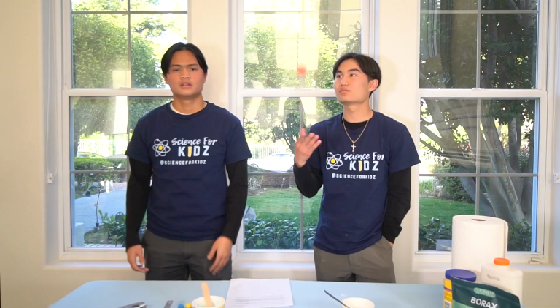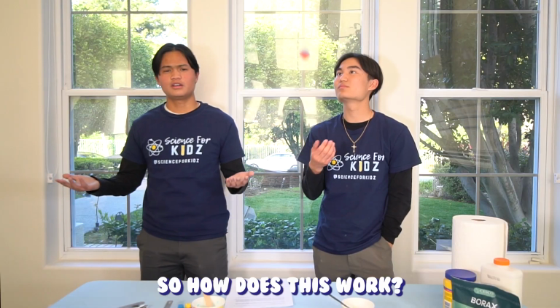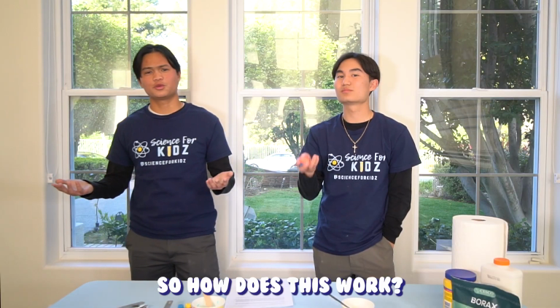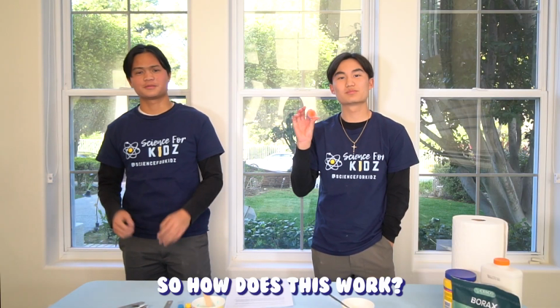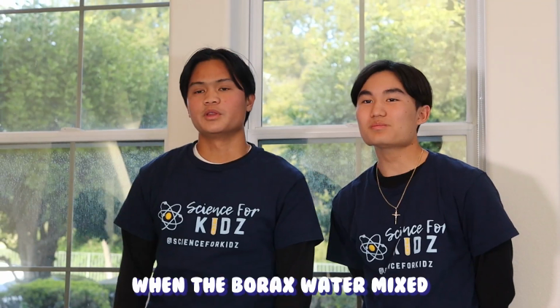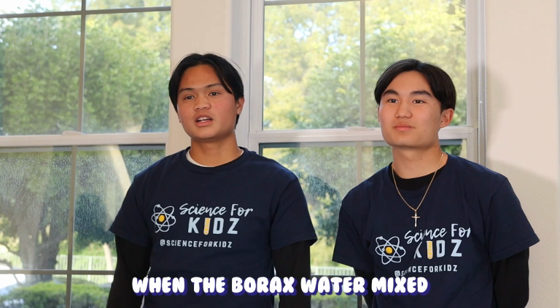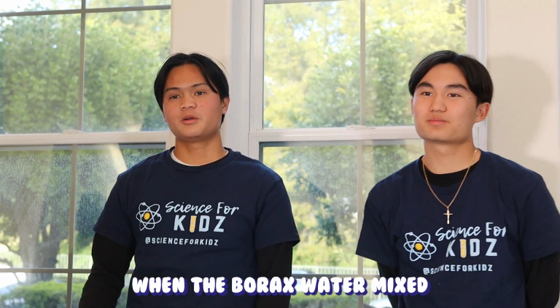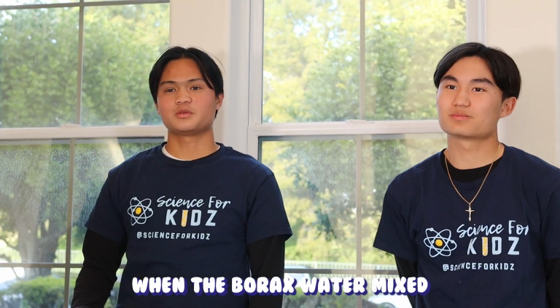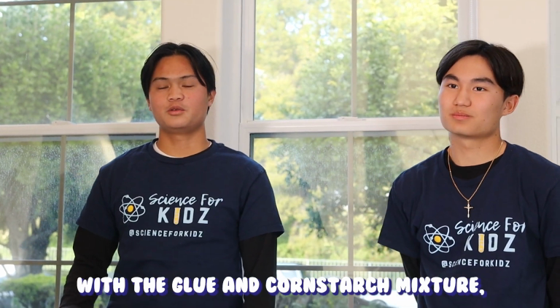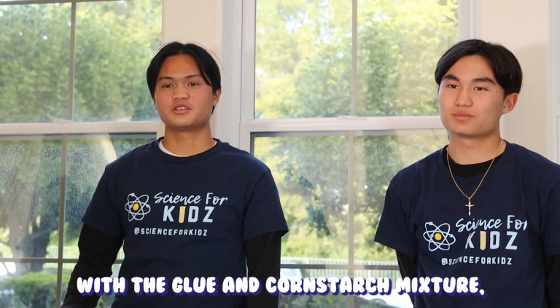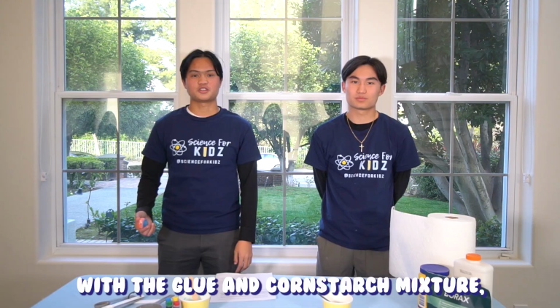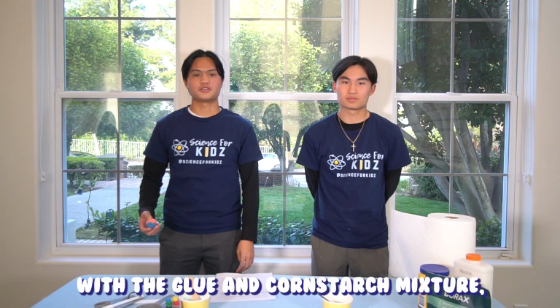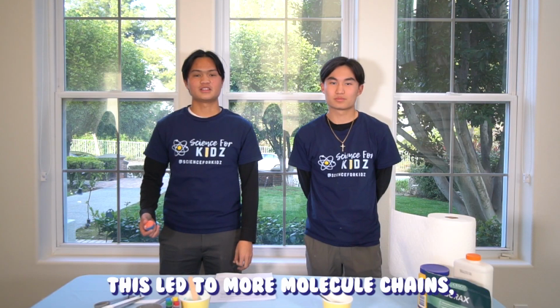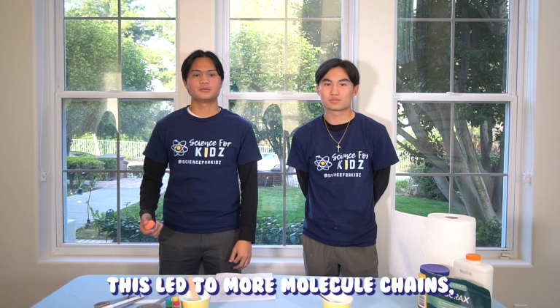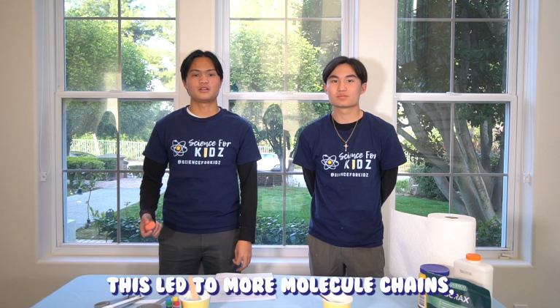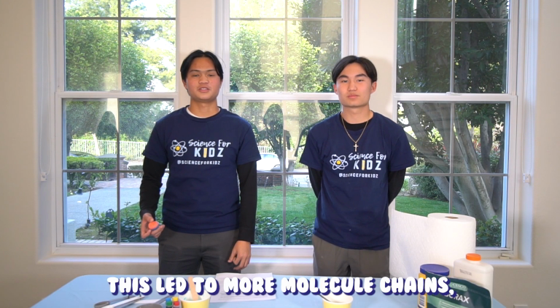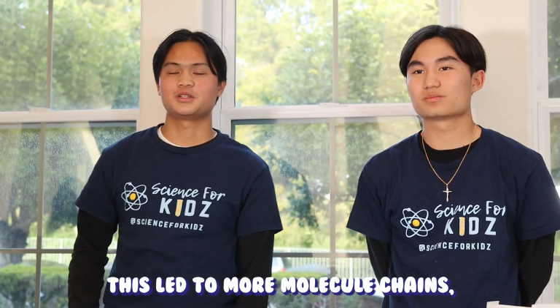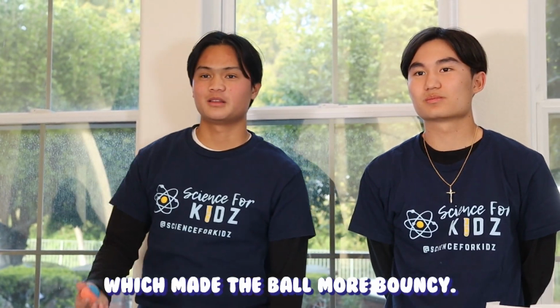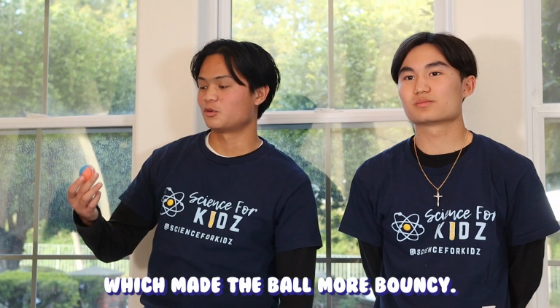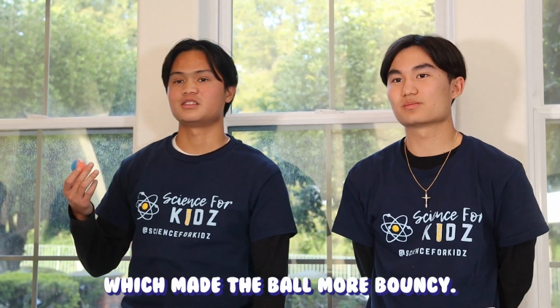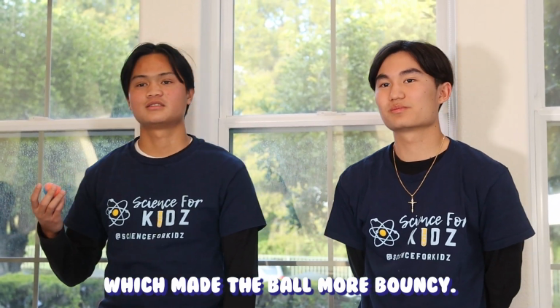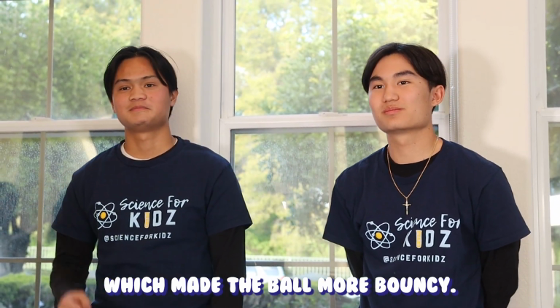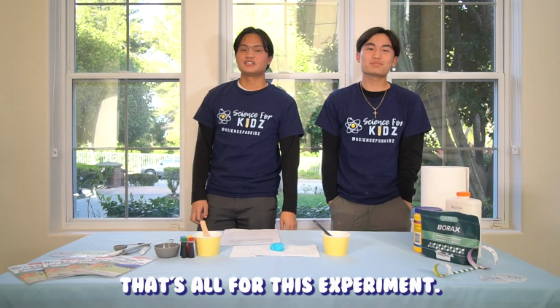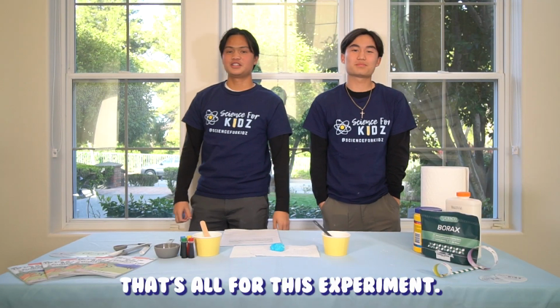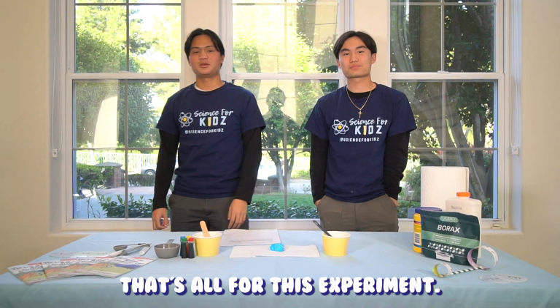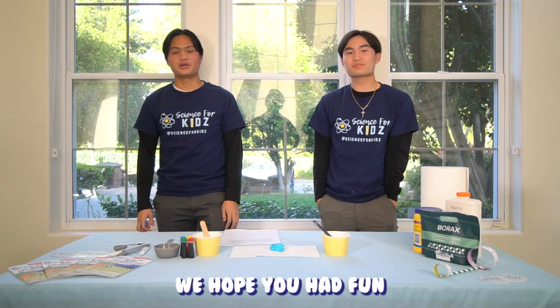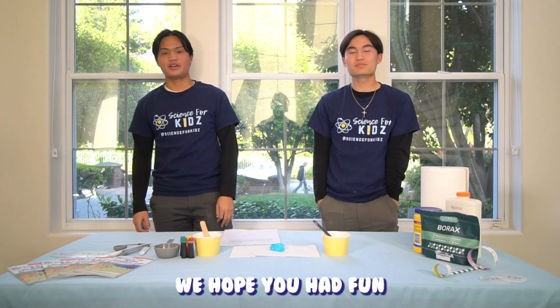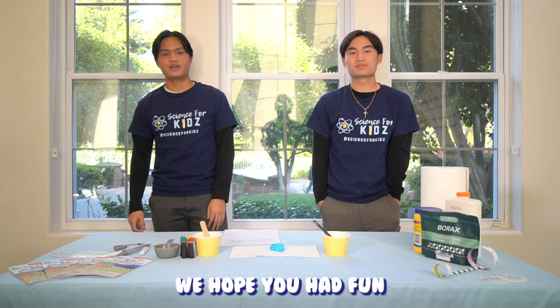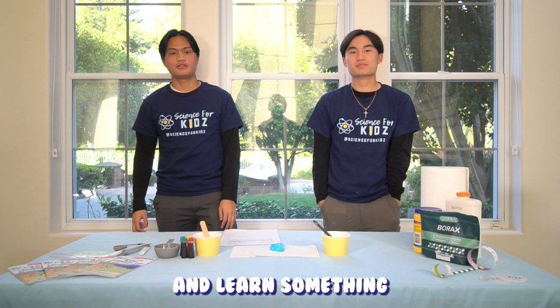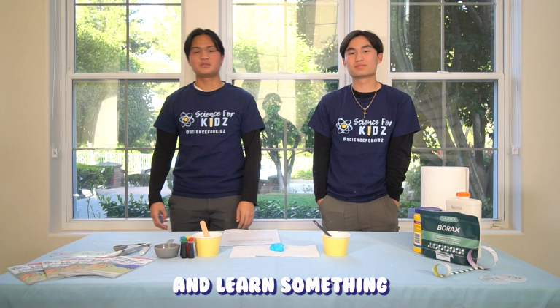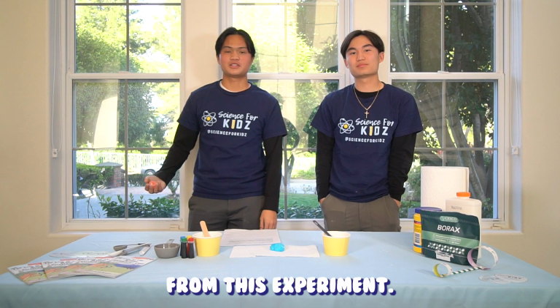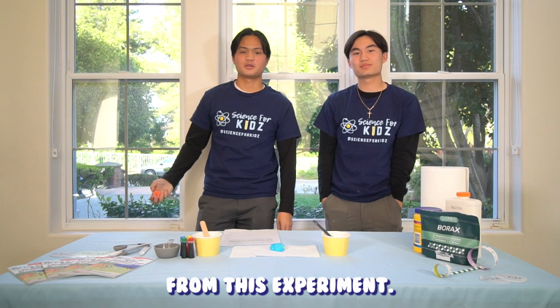So how does this work? When the borax water mixed with the glue and cornstarch mixture, this led to more molecule chains, which made the ball more bouncy. That's all for this experiment. We hope you had fun and learned something from this experiment.